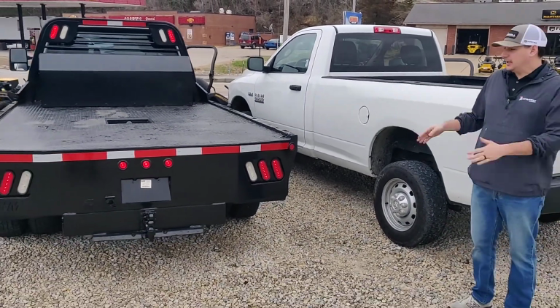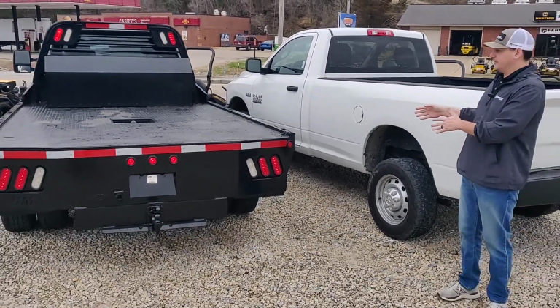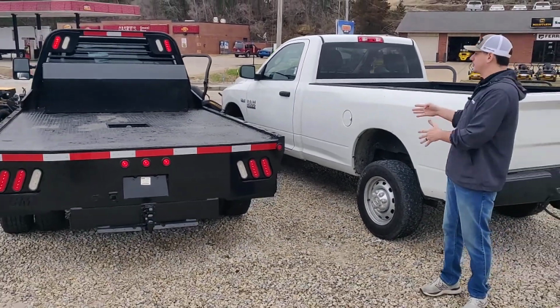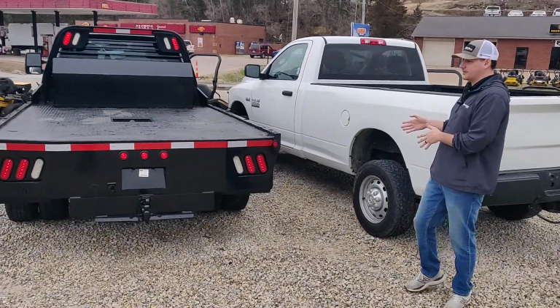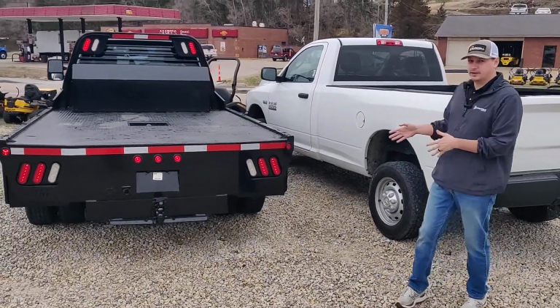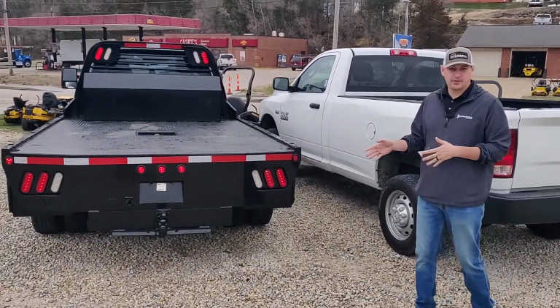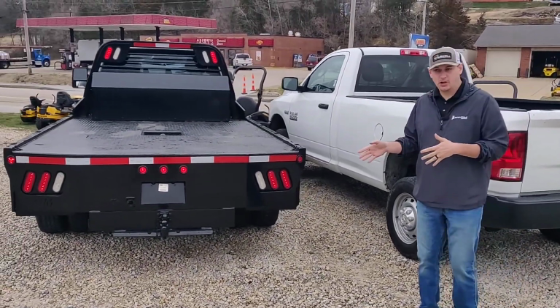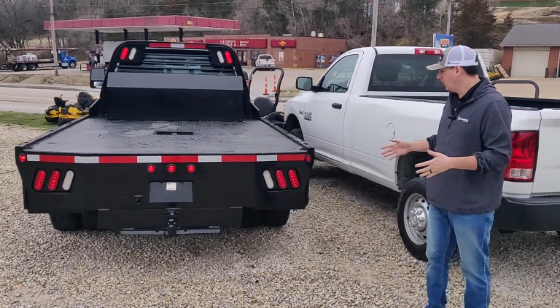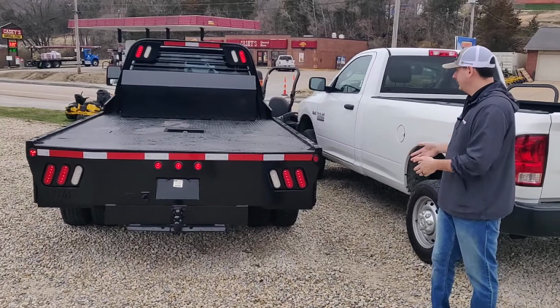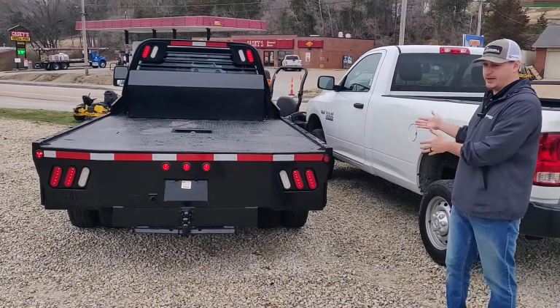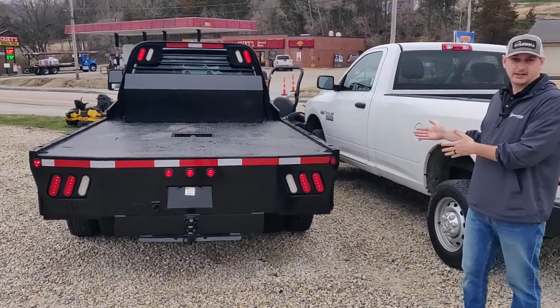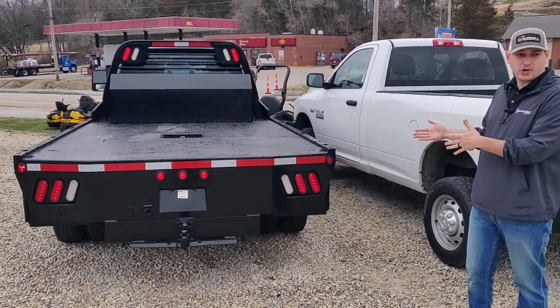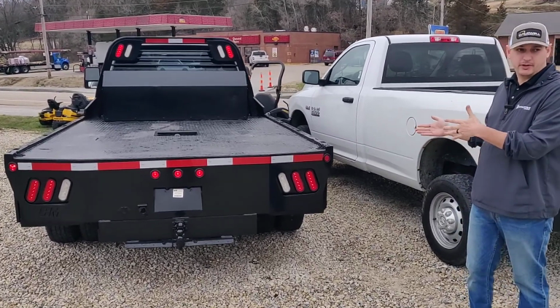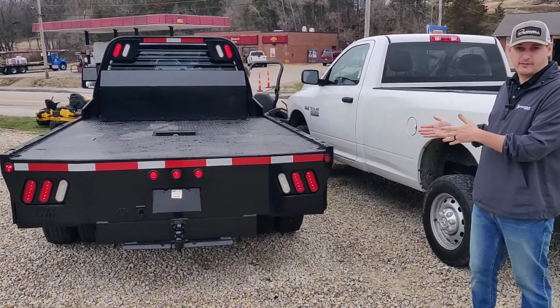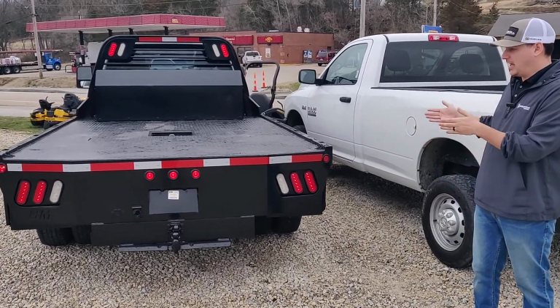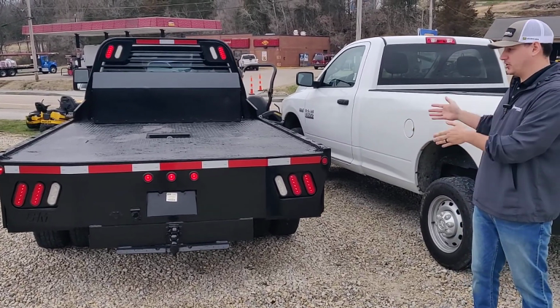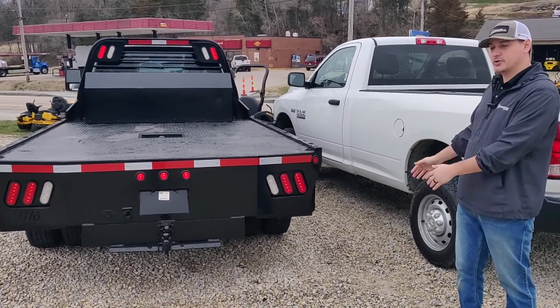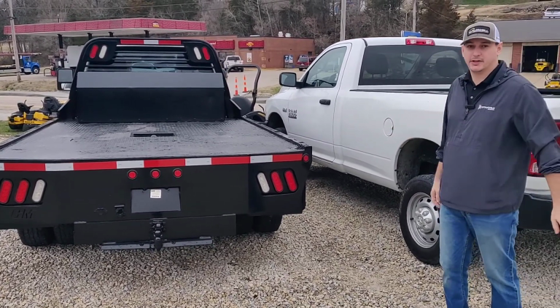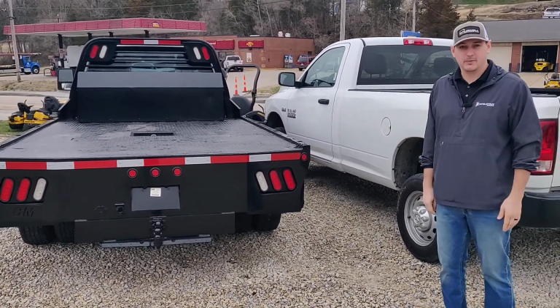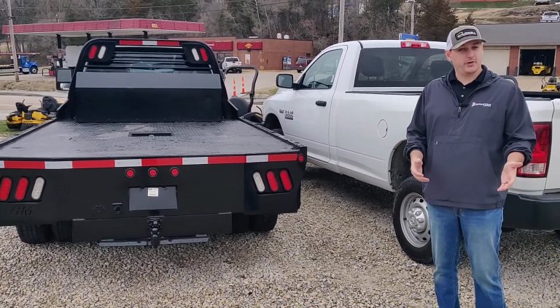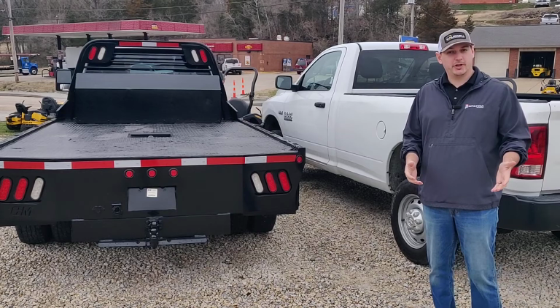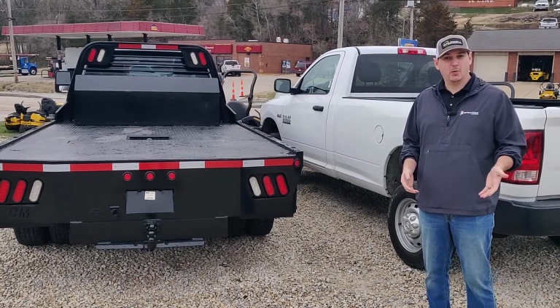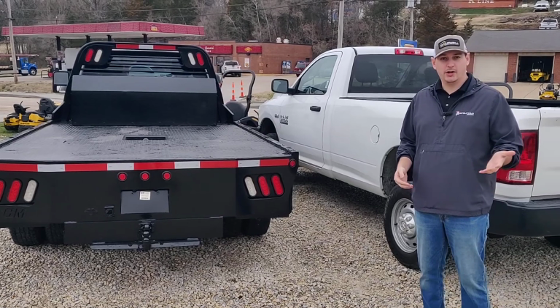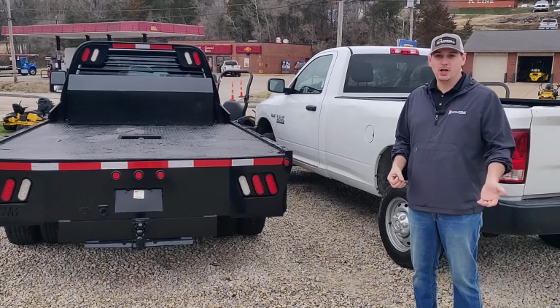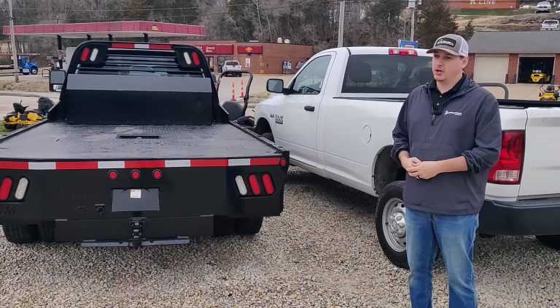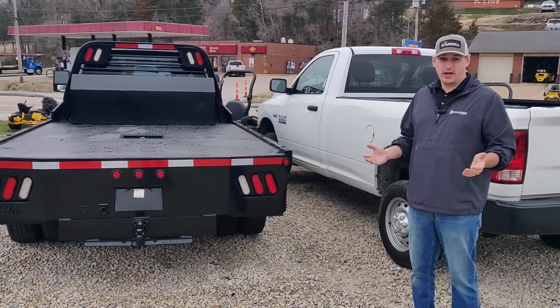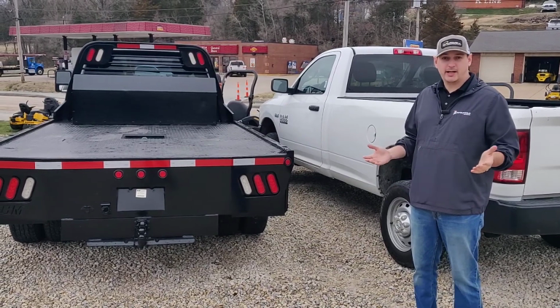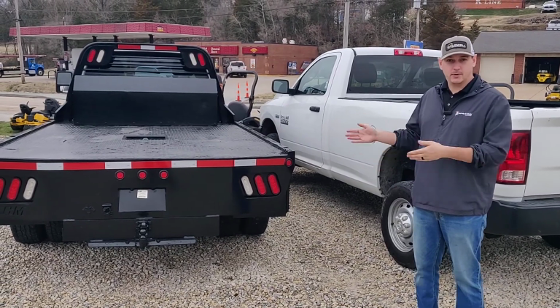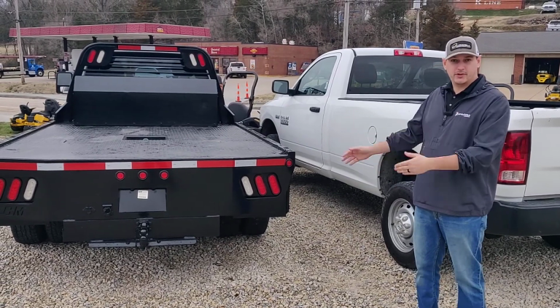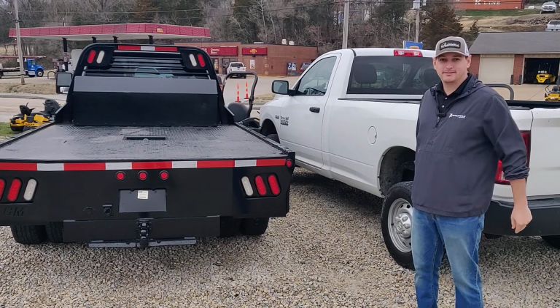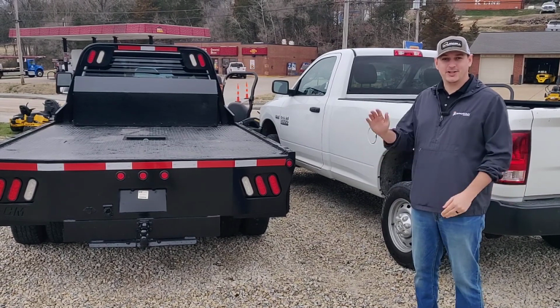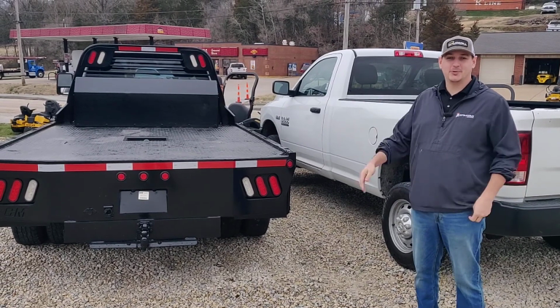Any questions on this truck specifically, give us a call. Or, better yet, come drive it for yourself and see what good shape this truck's in. Again, we're in DeSoto, Missouri — Caldwell Auto, or caldwellauto.com if you want to see this truck. See you guys soon.